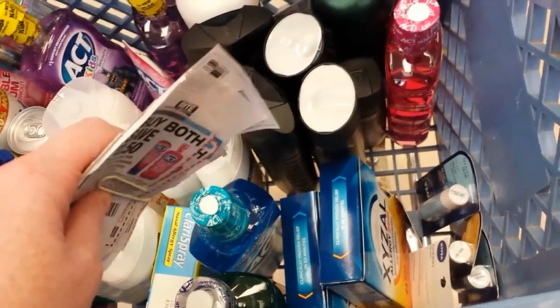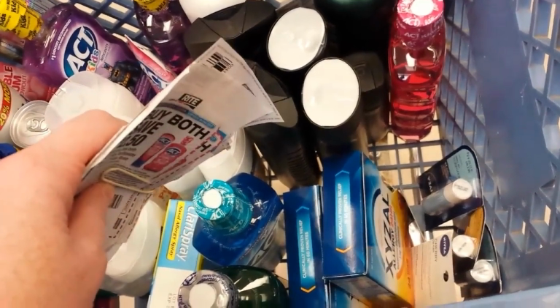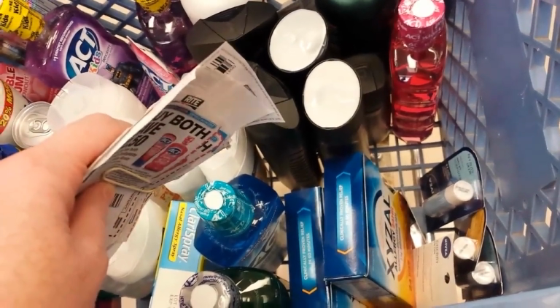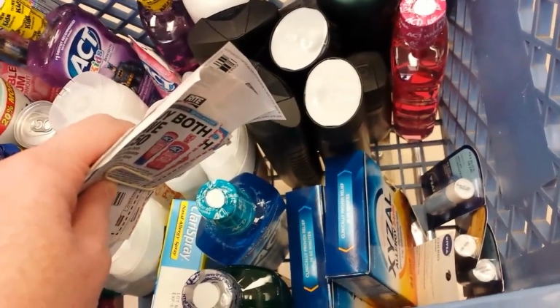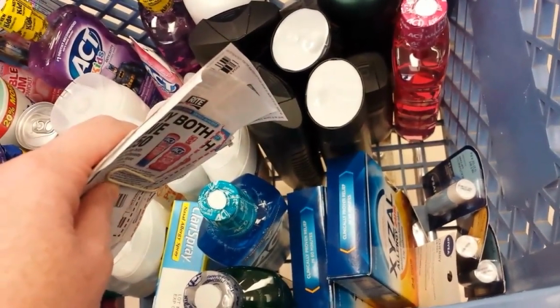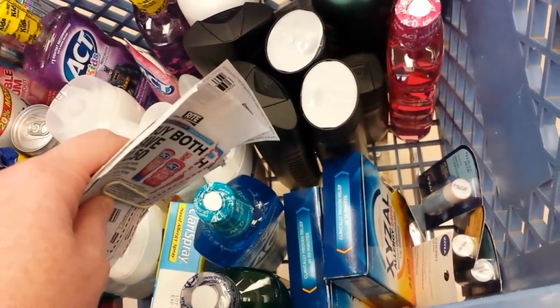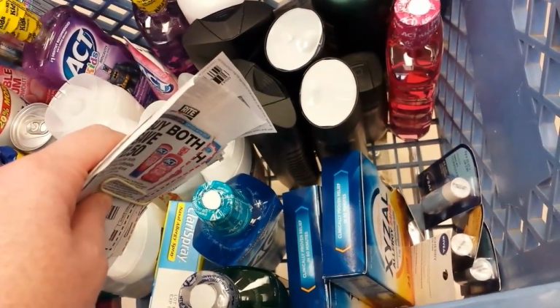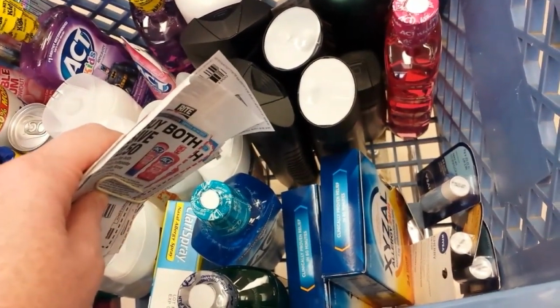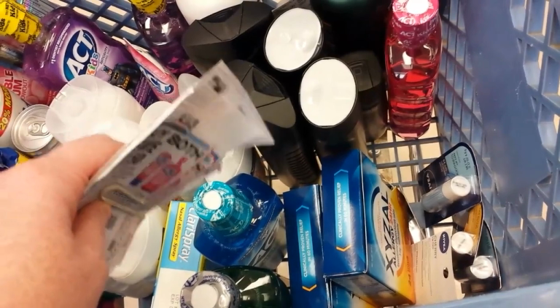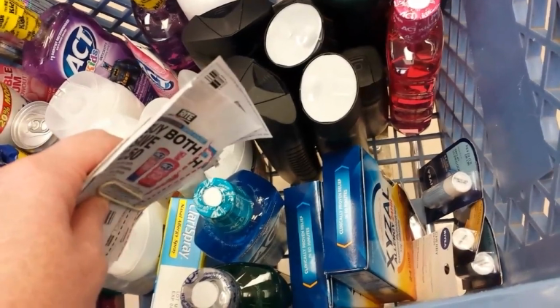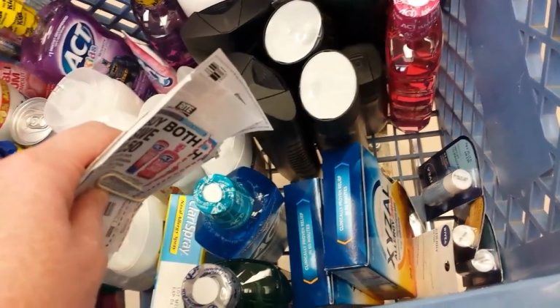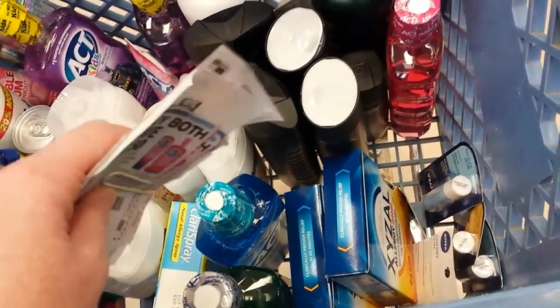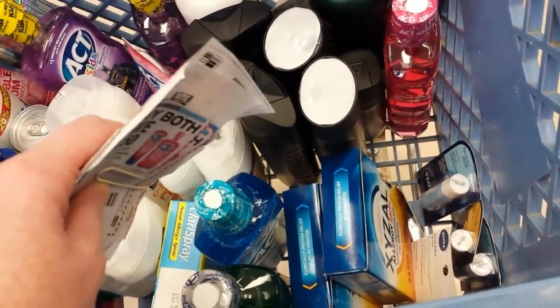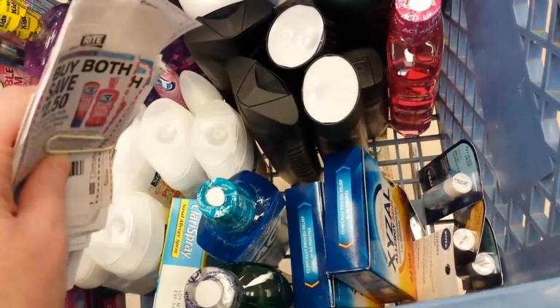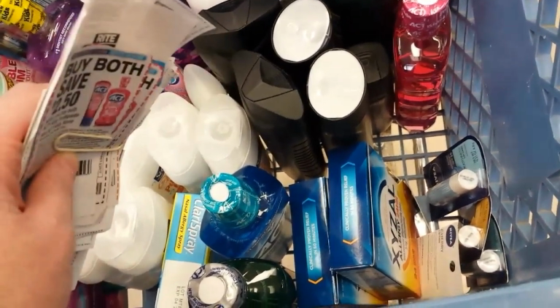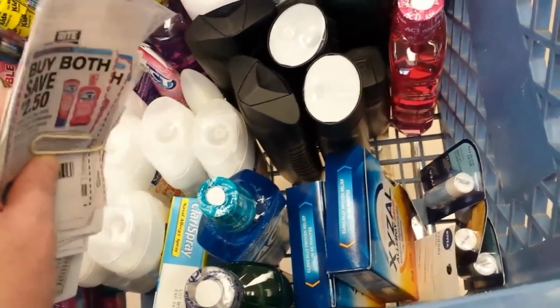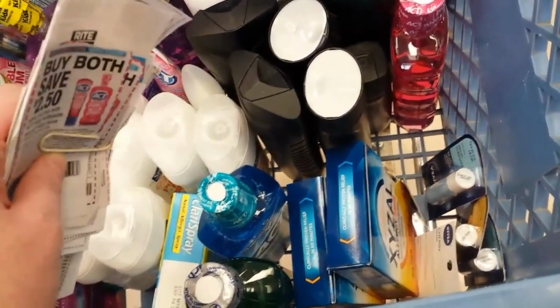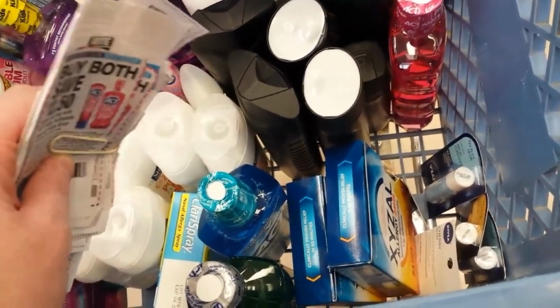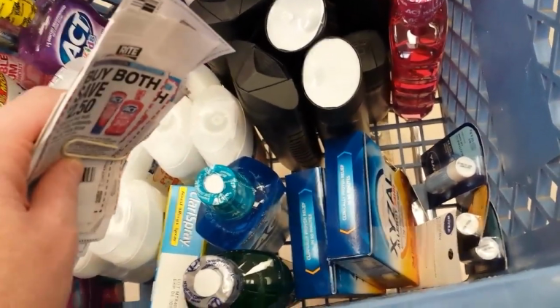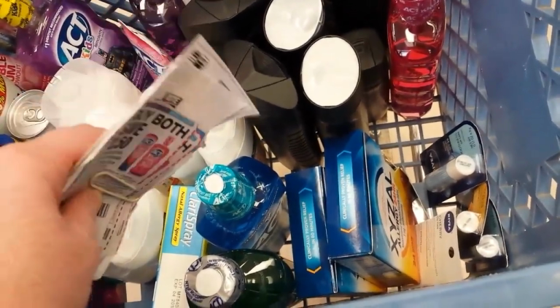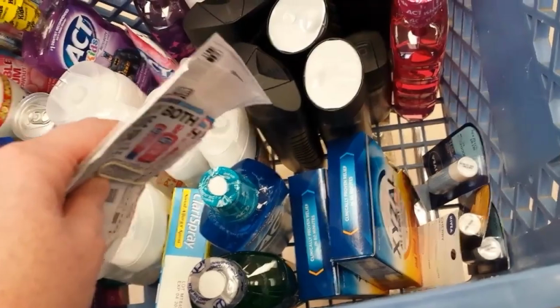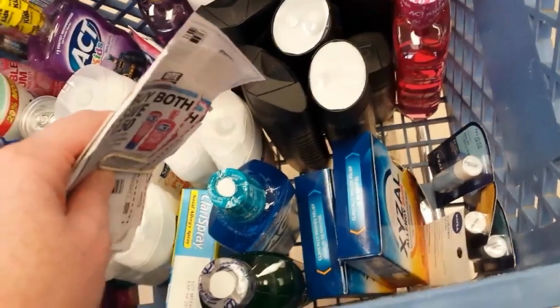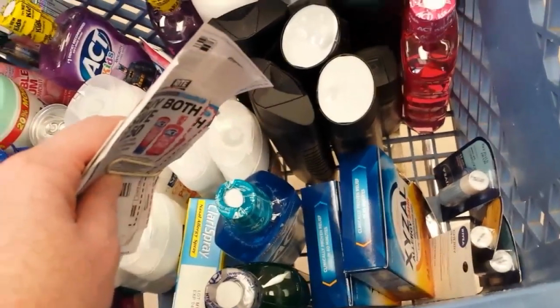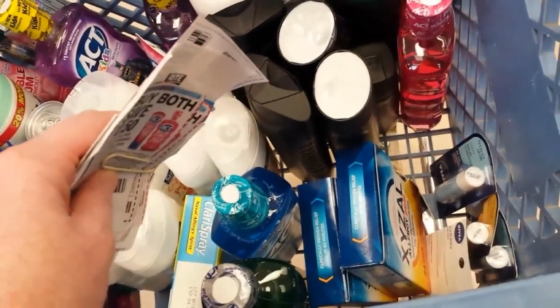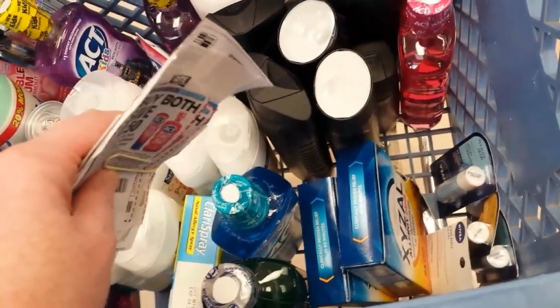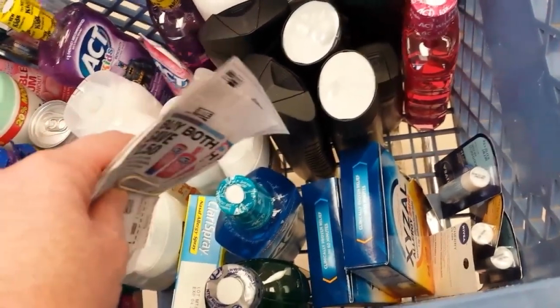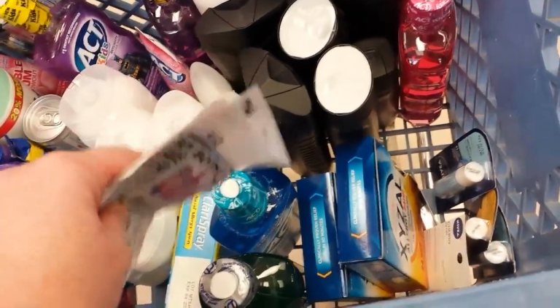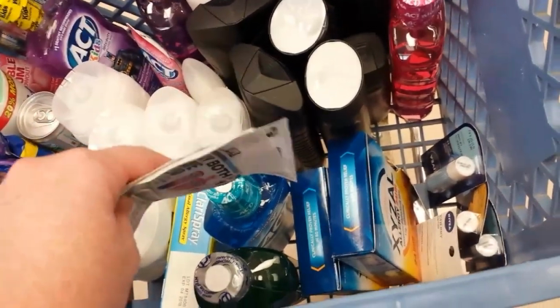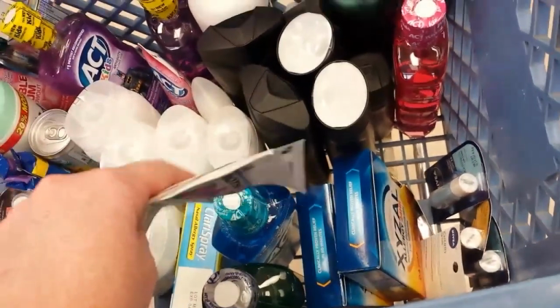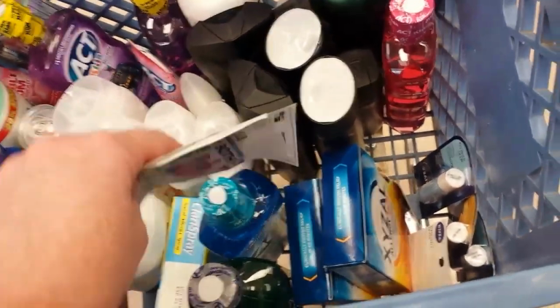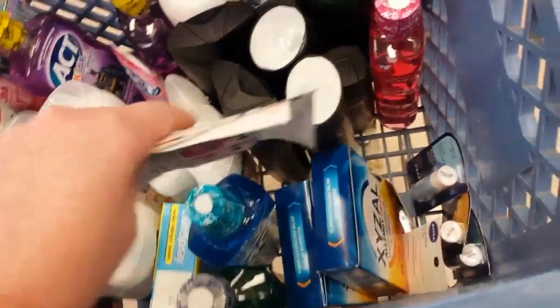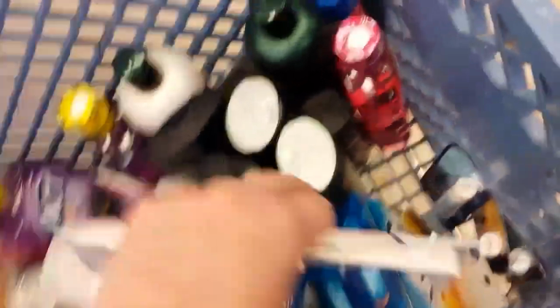There's also a Rite Aid $3 coupon that you can find here in the pharmacy — maybe you got an email, or it printed on your receipt. I've seen it in various places. And then there's $10 back from Savings Star and Allergy Rewards, which makes those a moneymaker.